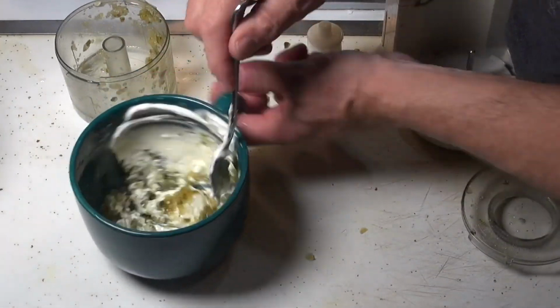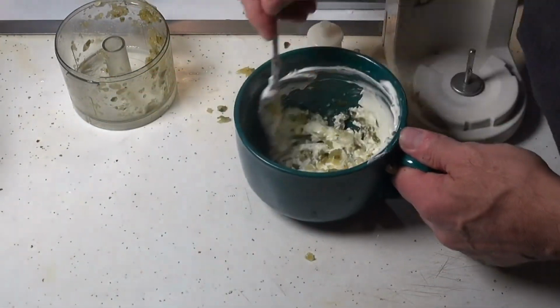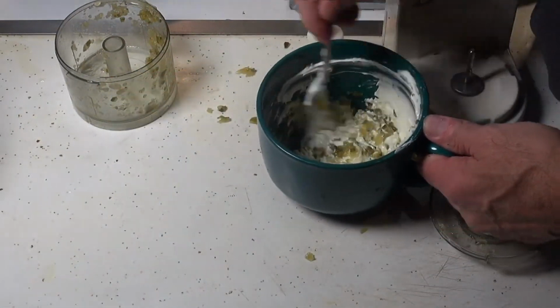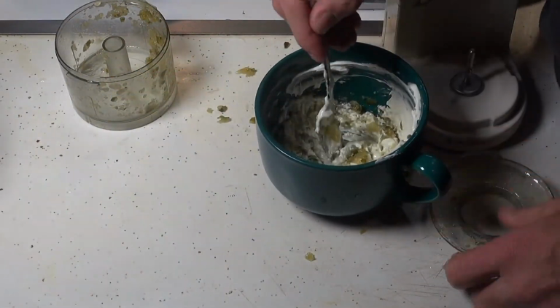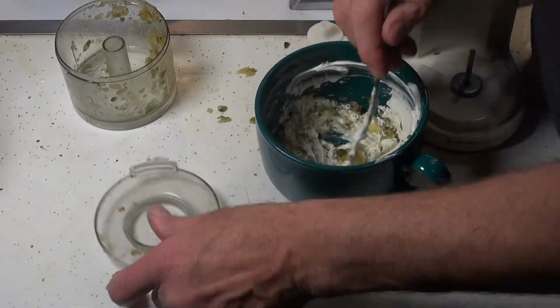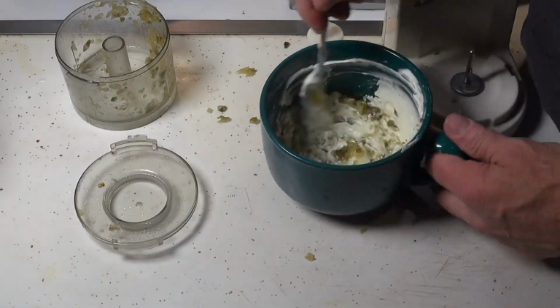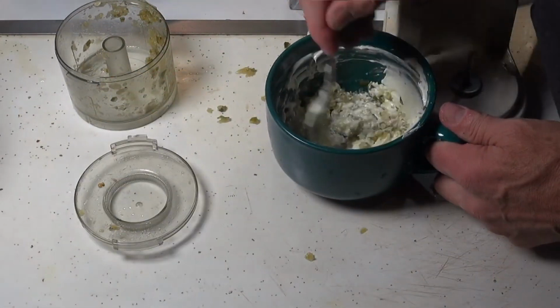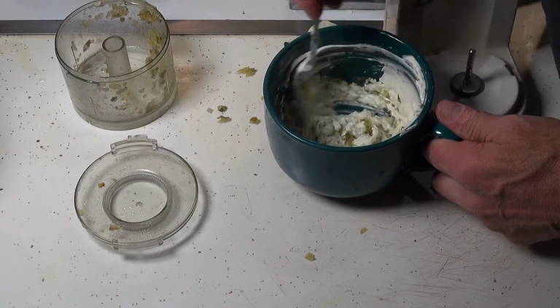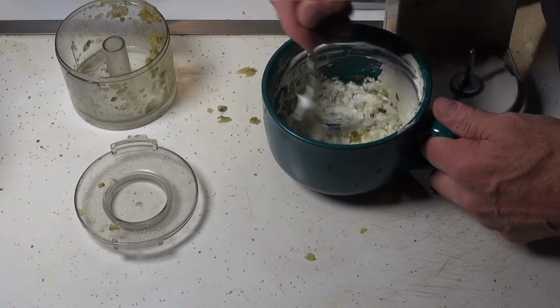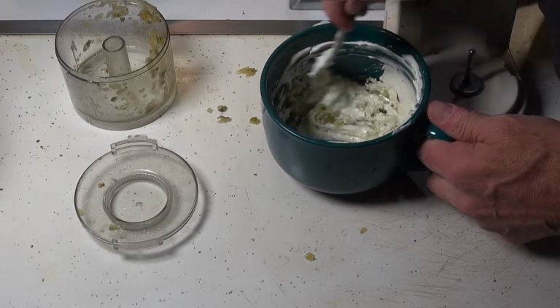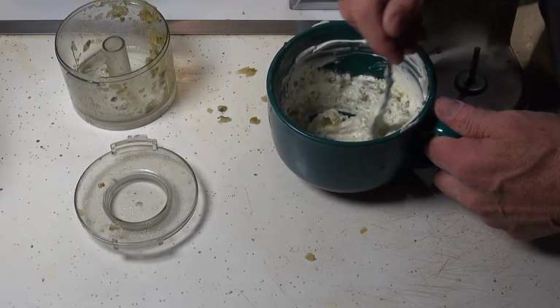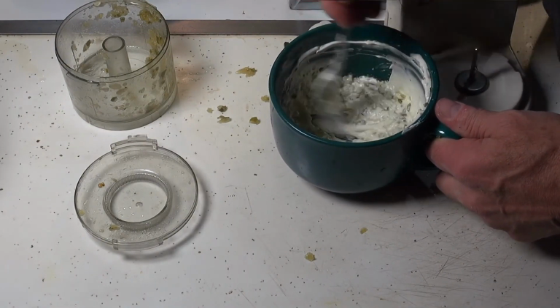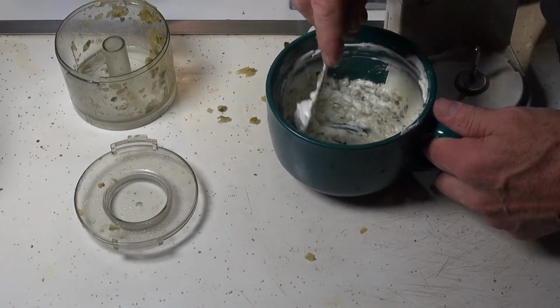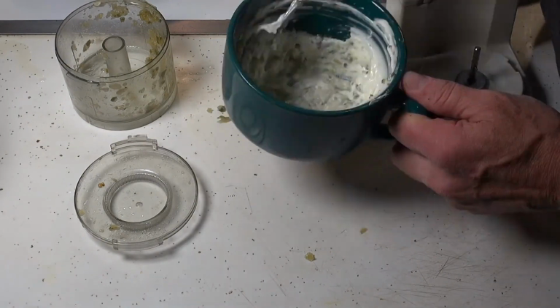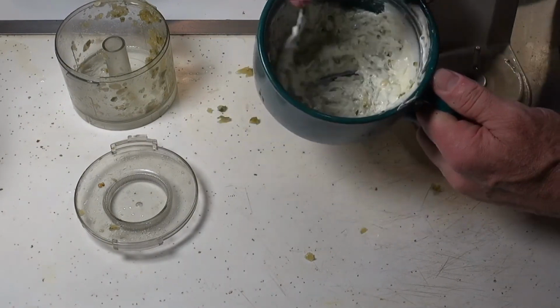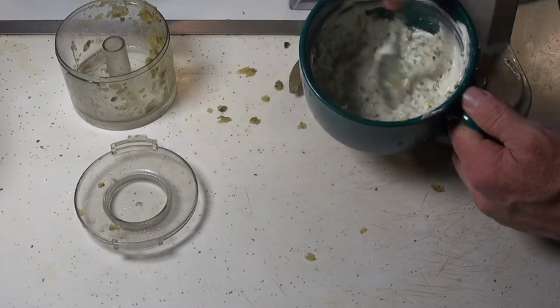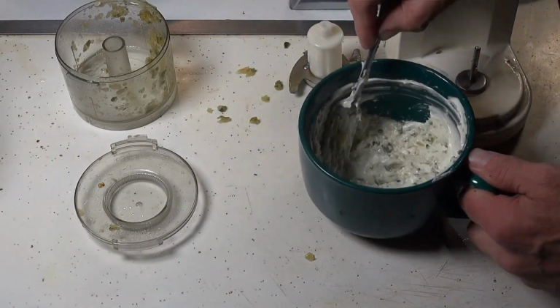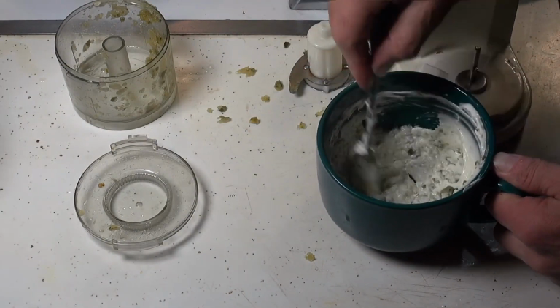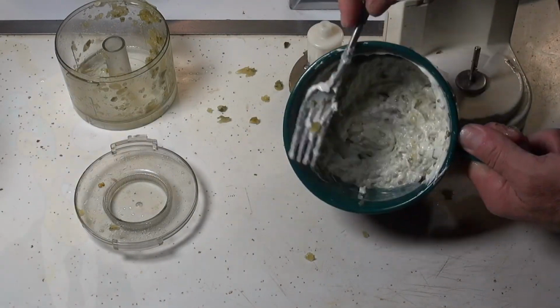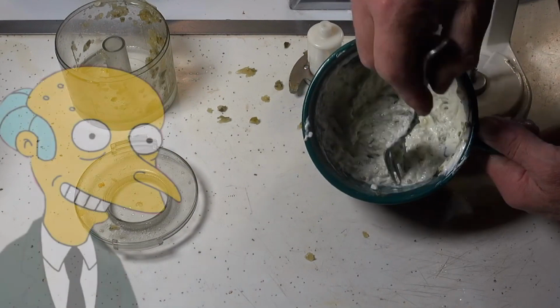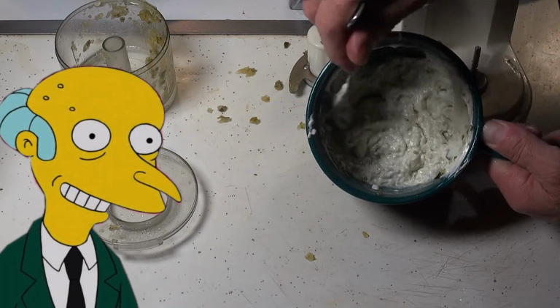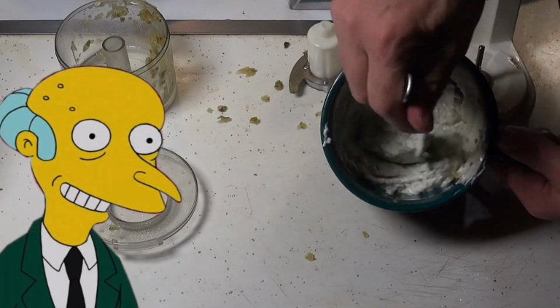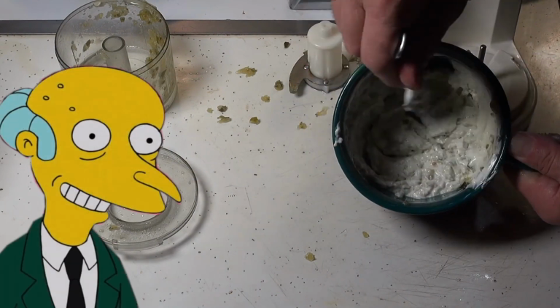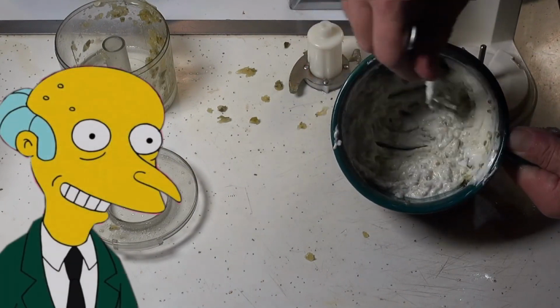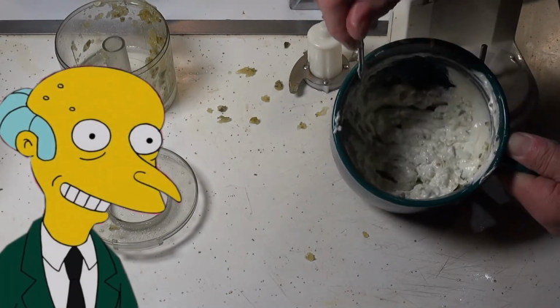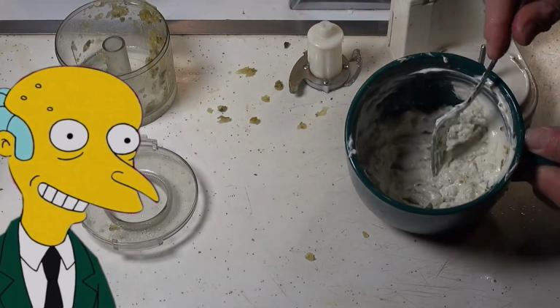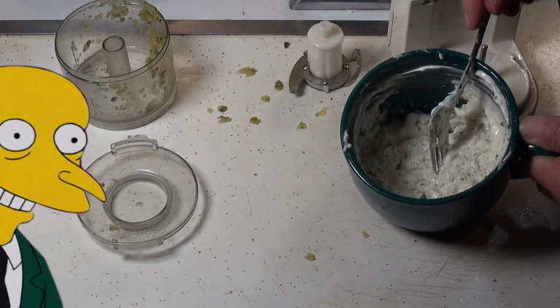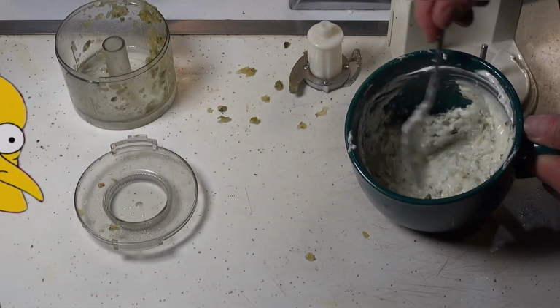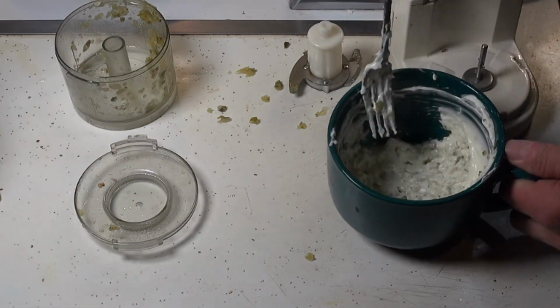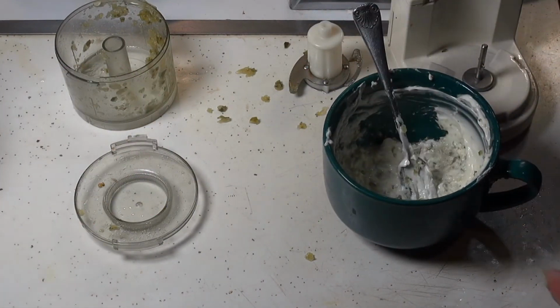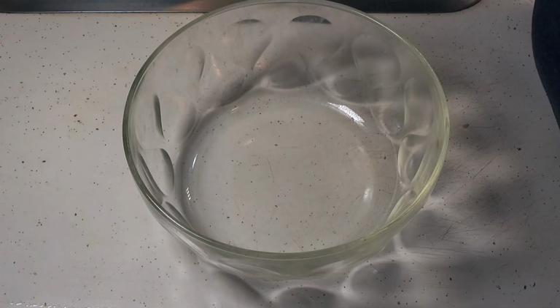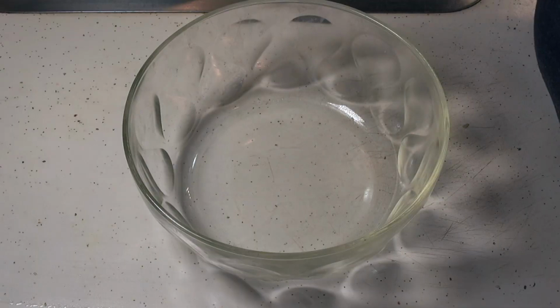And there we have our tartar sauce. Here's the dip.